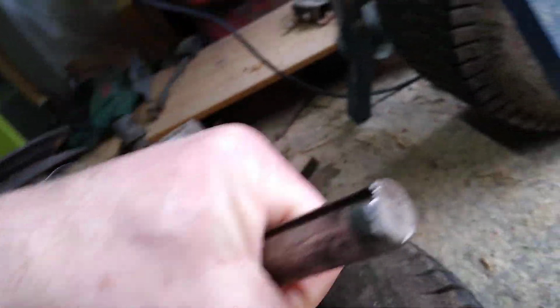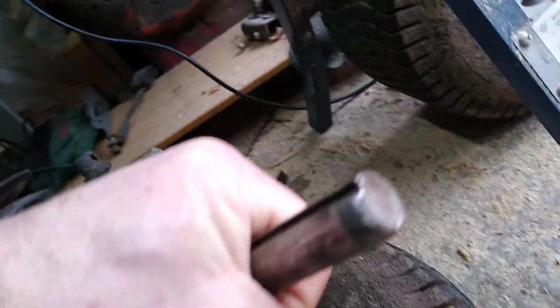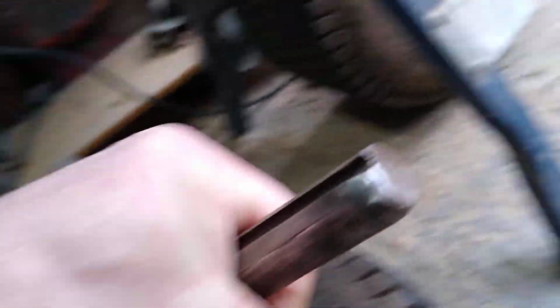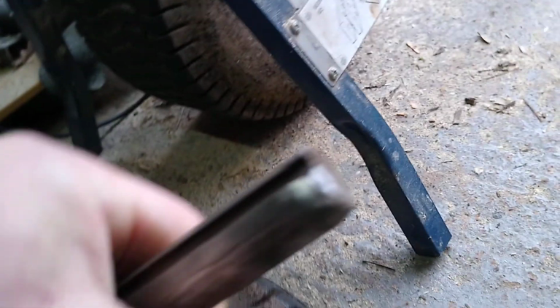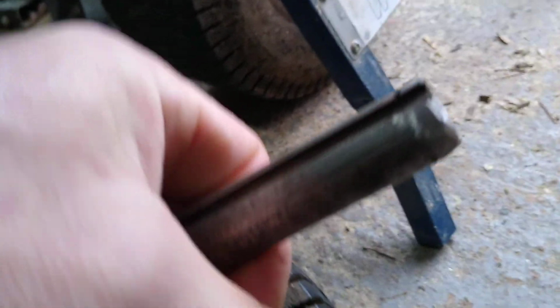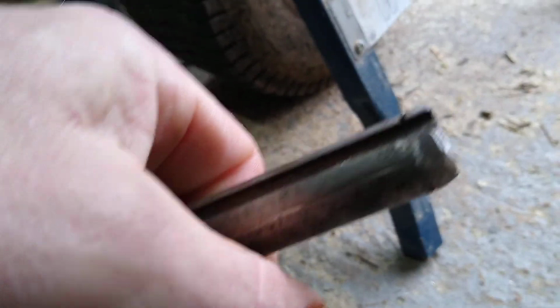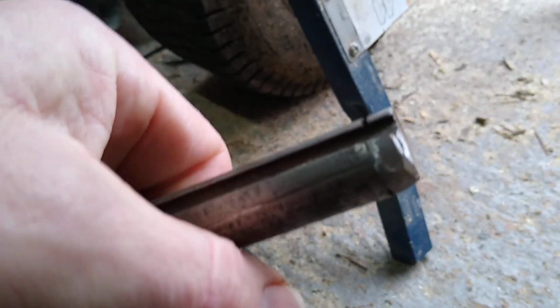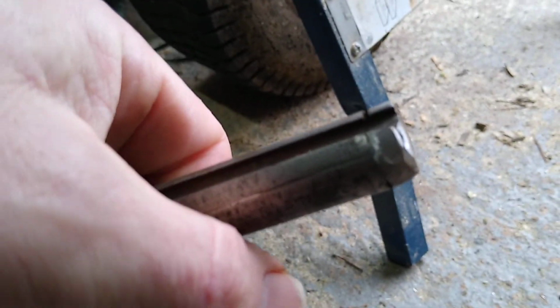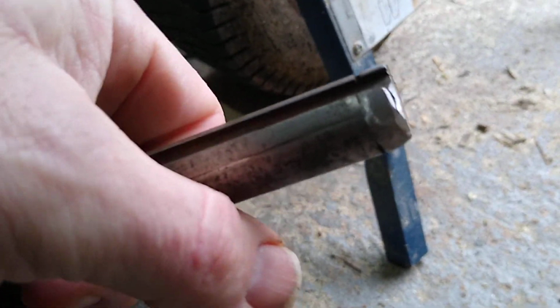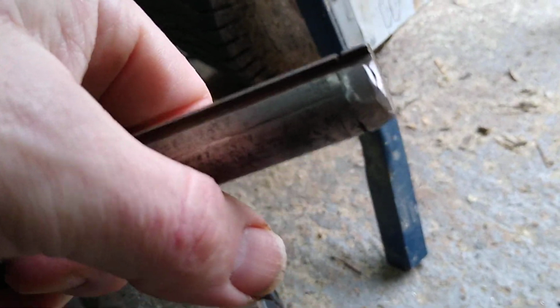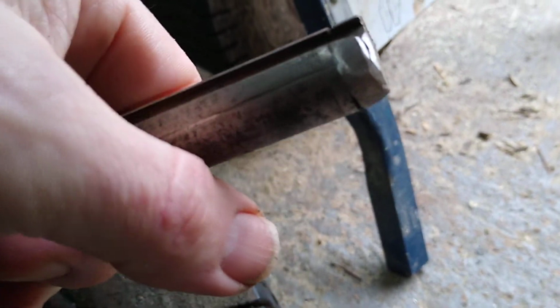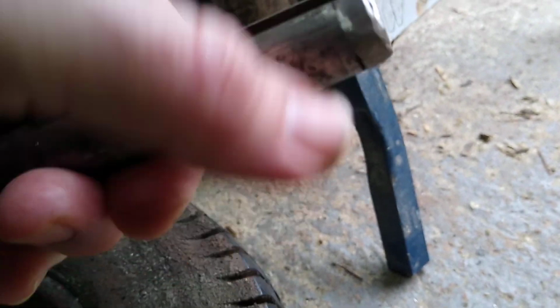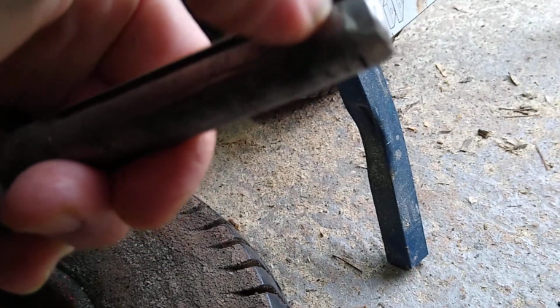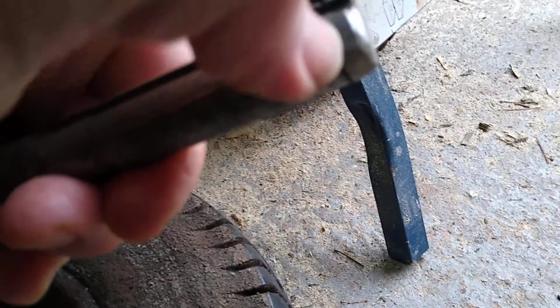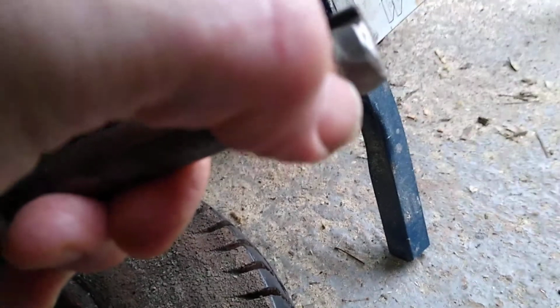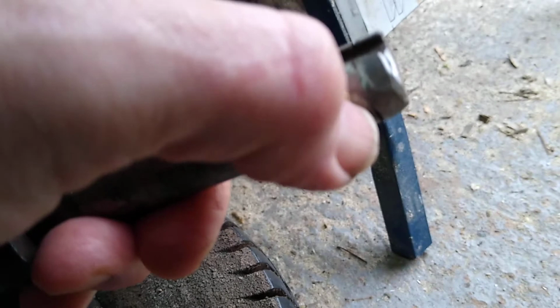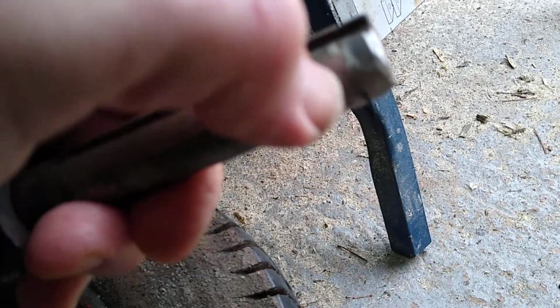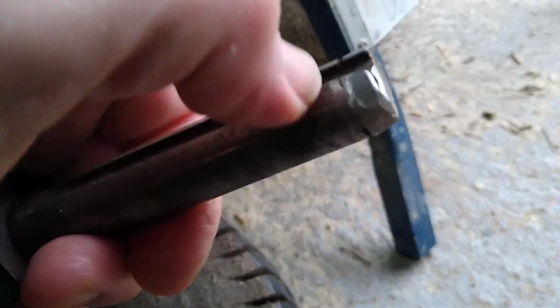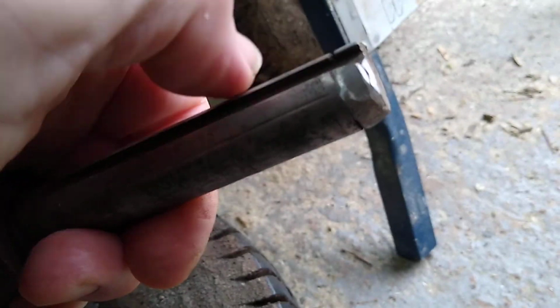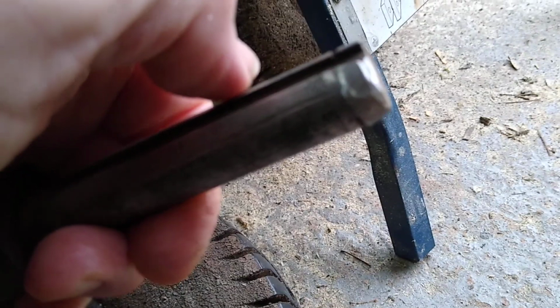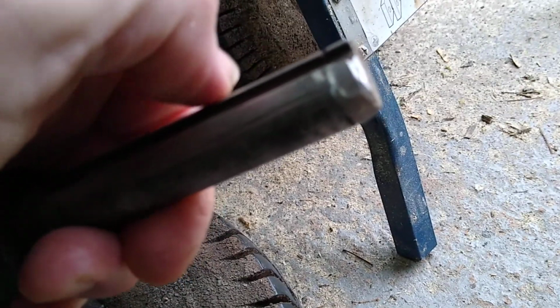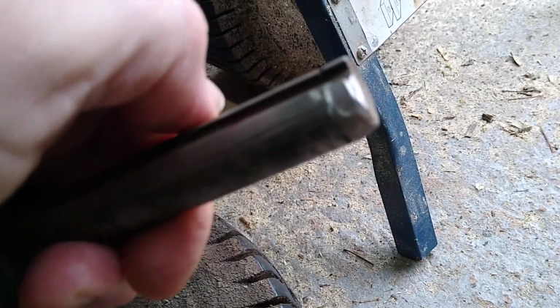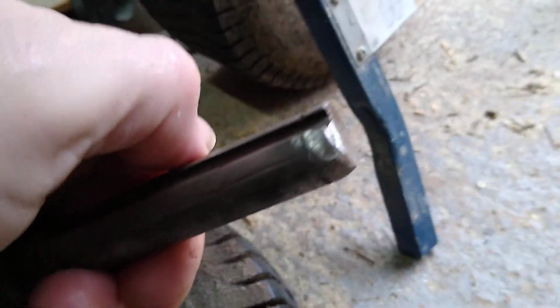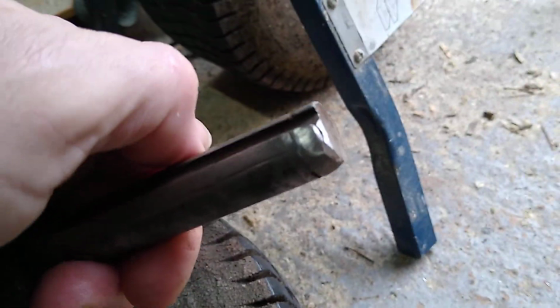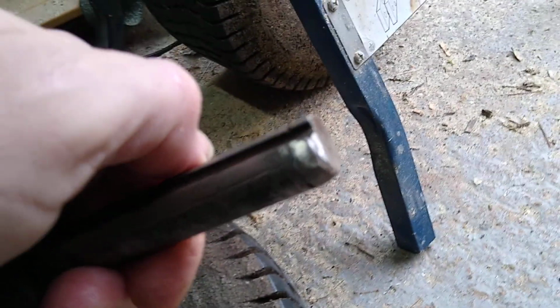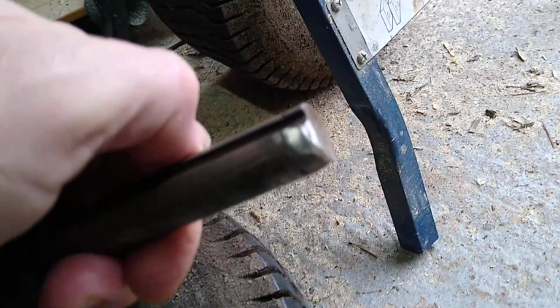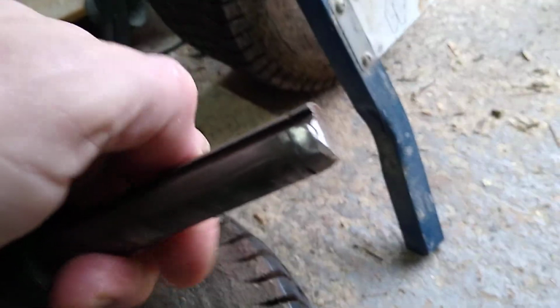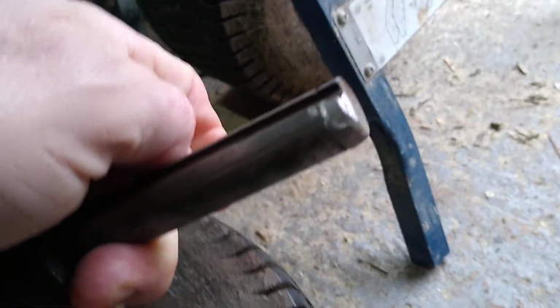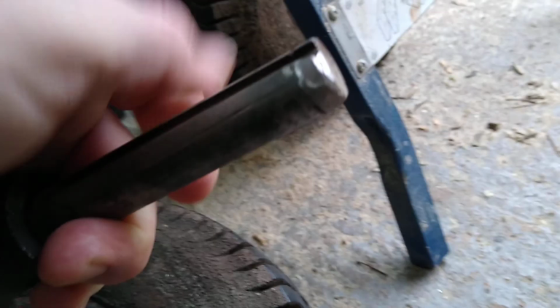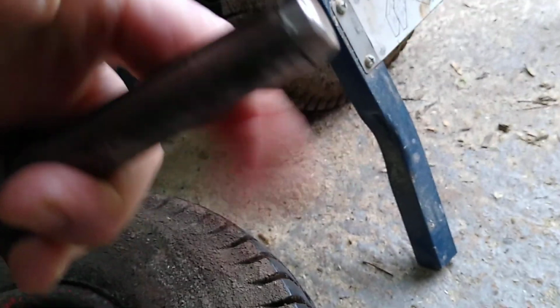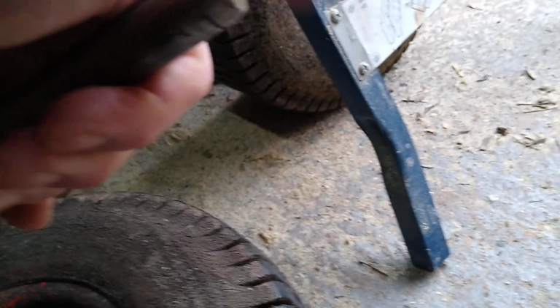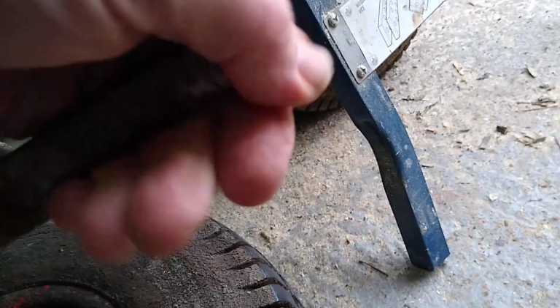And in fact, if you look at the end here, you can see that I've lost the circlip channel there, where it collapsed under the pressure that was on the end.